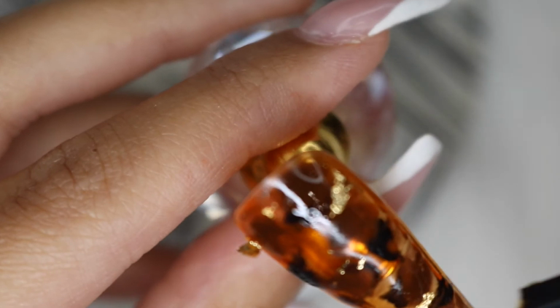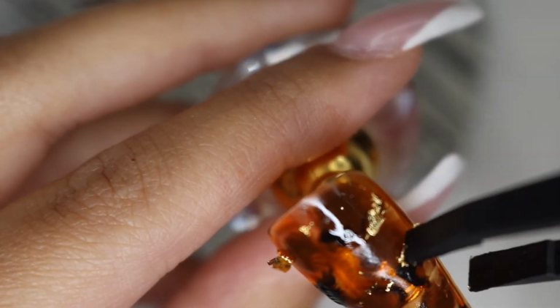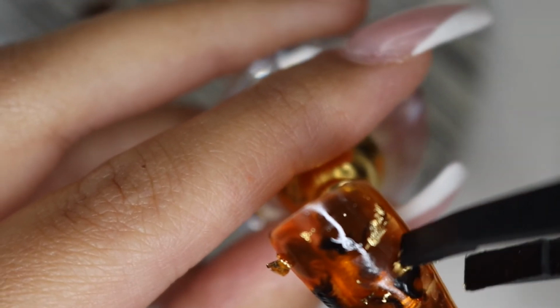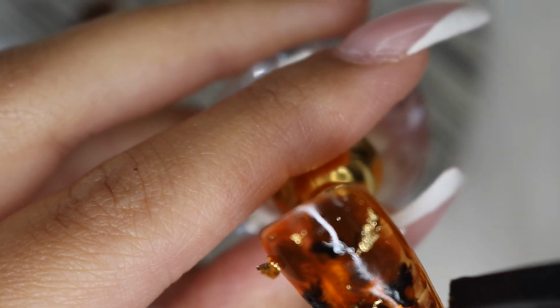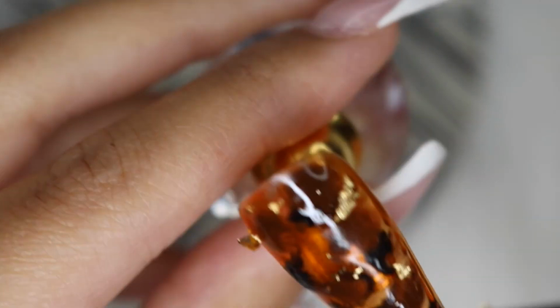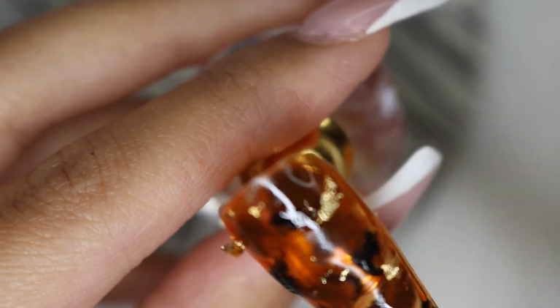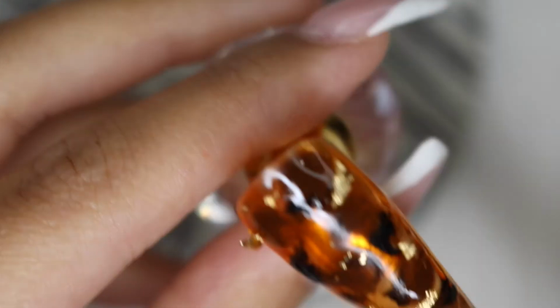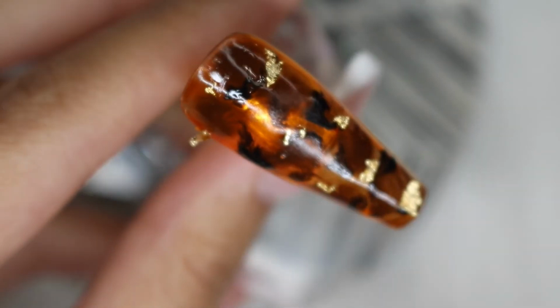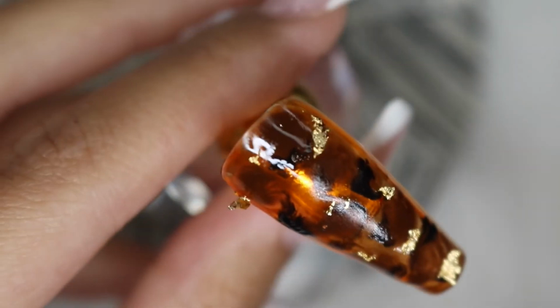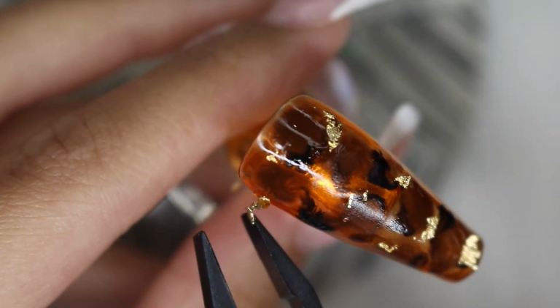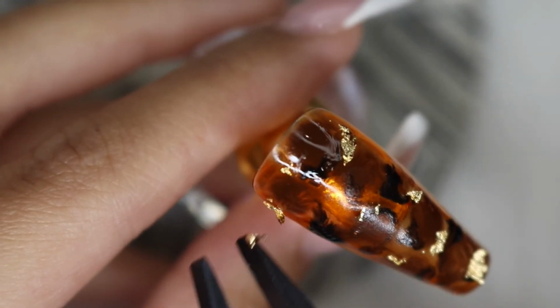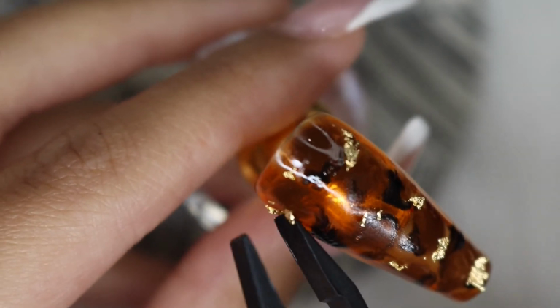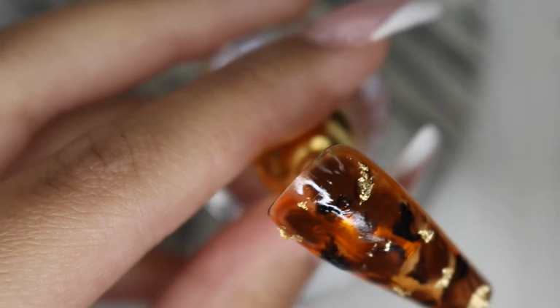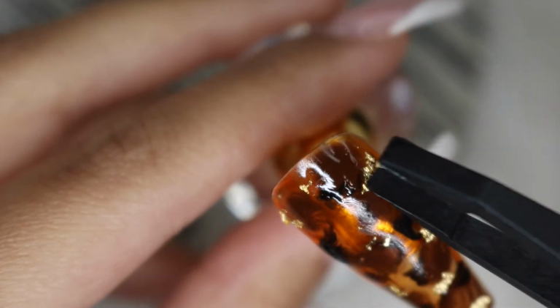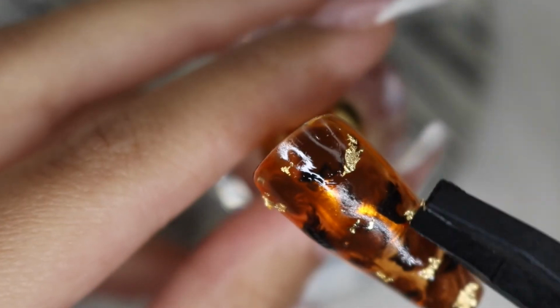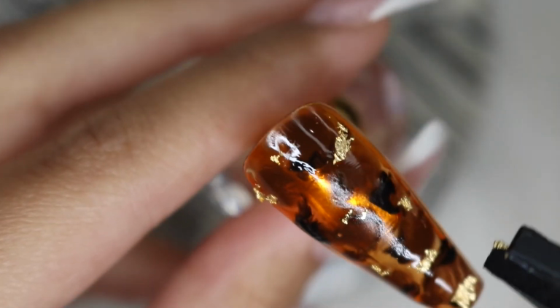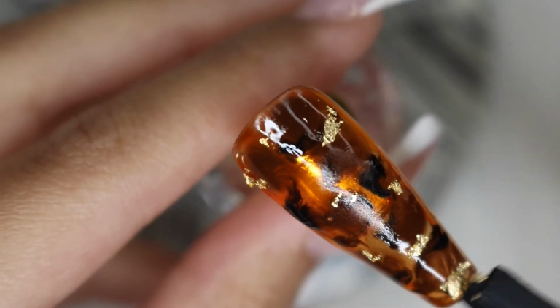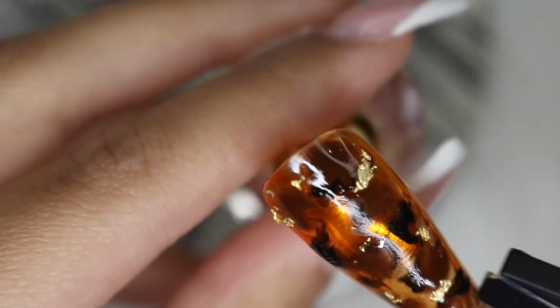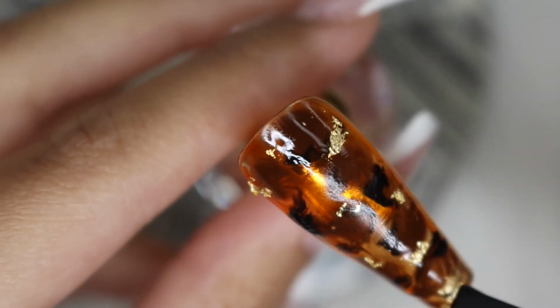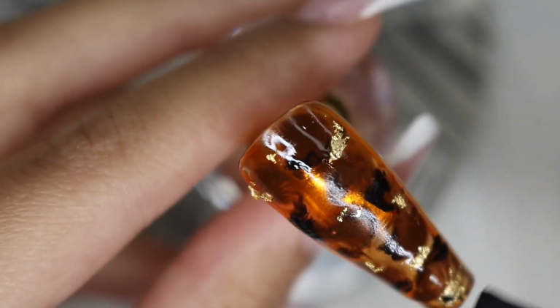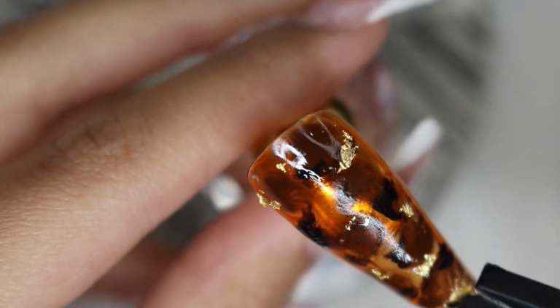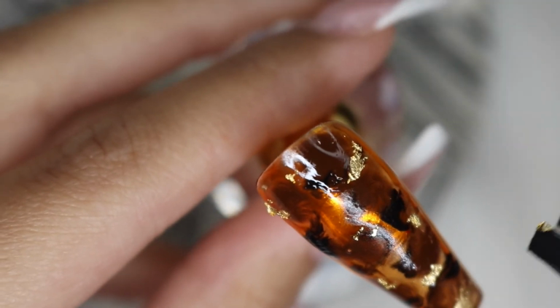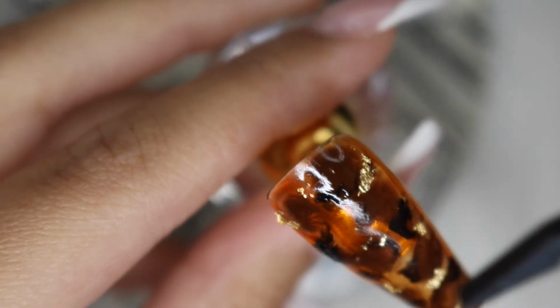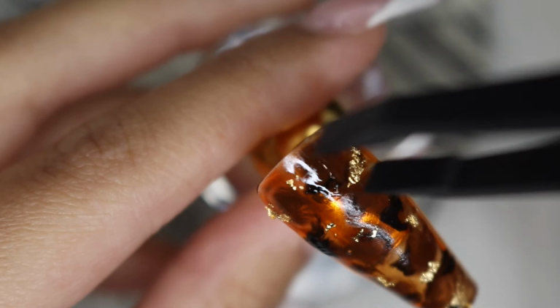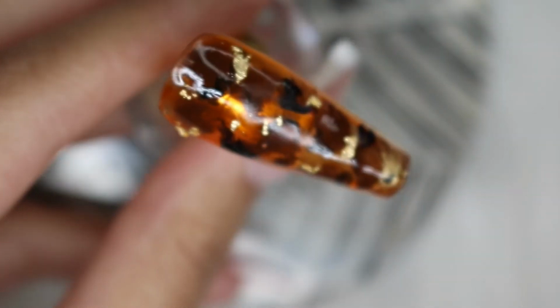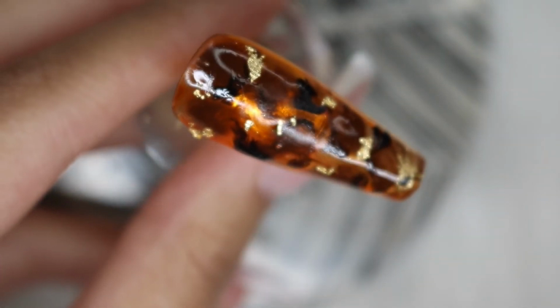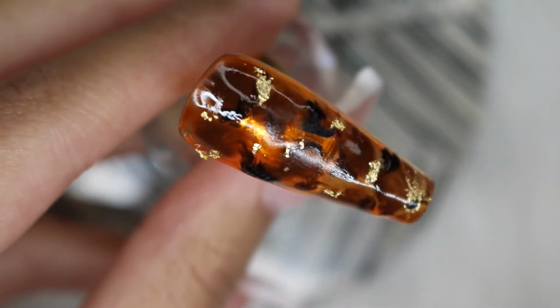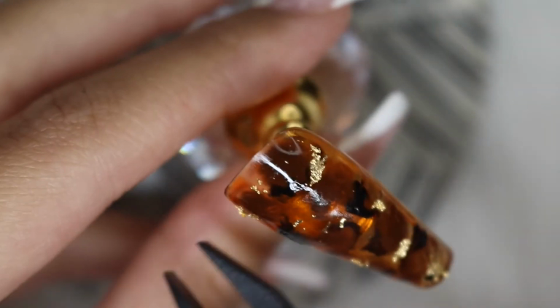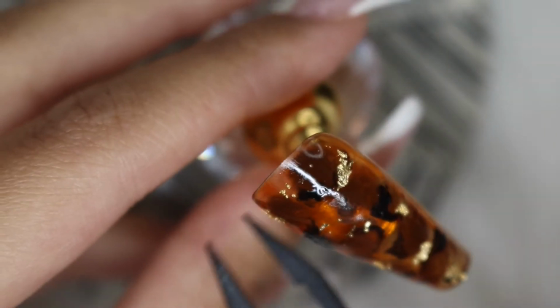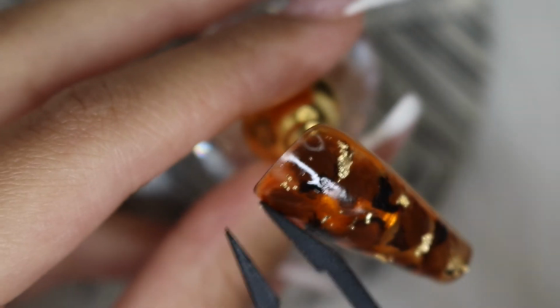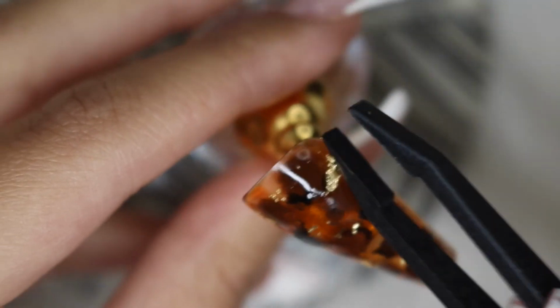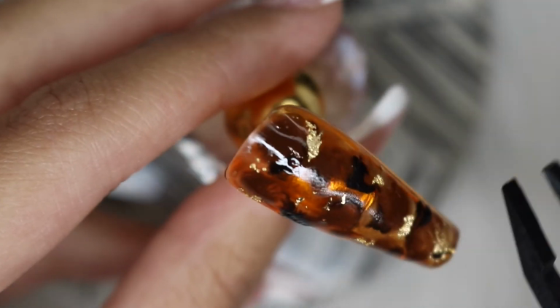Next, I am going in with gold flakes. I think this adds such a perfect touch to the tortoise shell nails — it ties it all together, and I love it so much more after I add the gold foil.